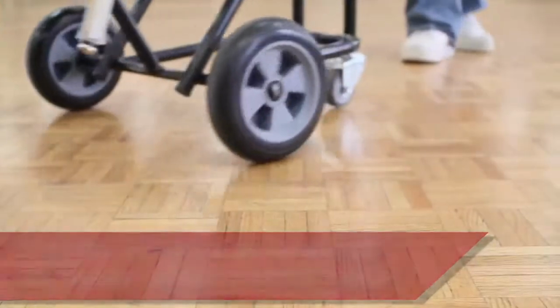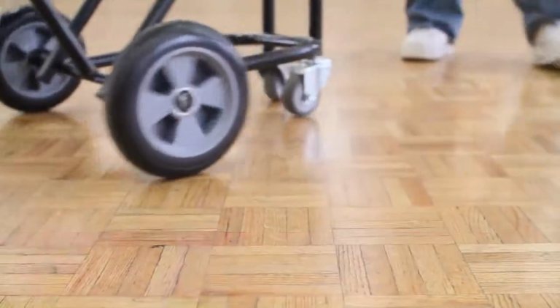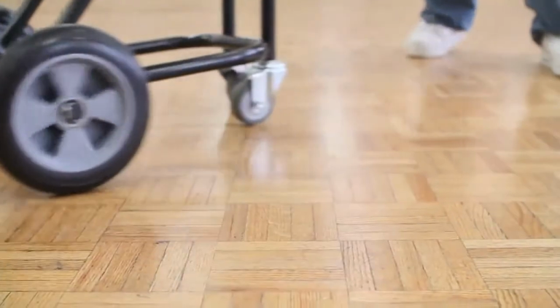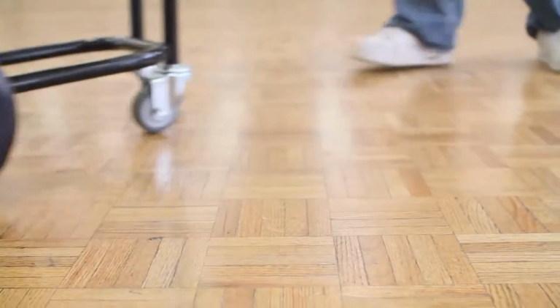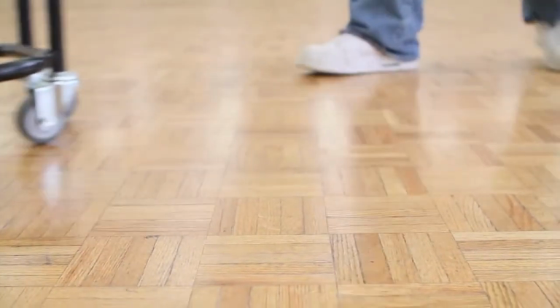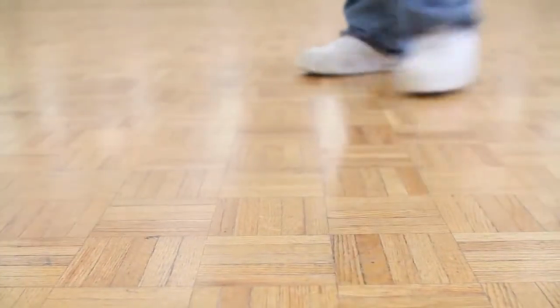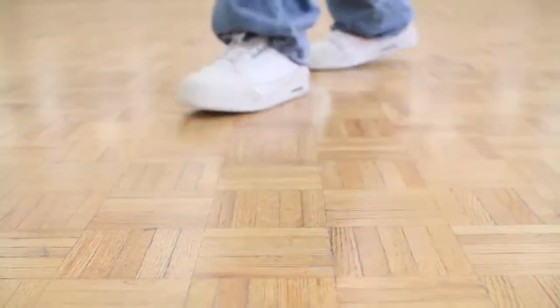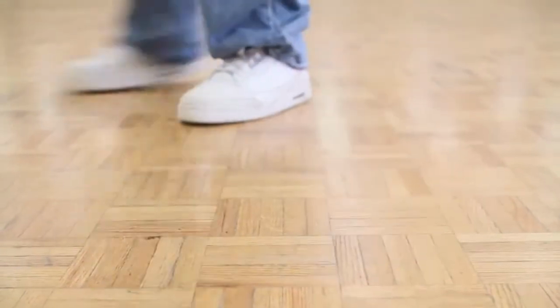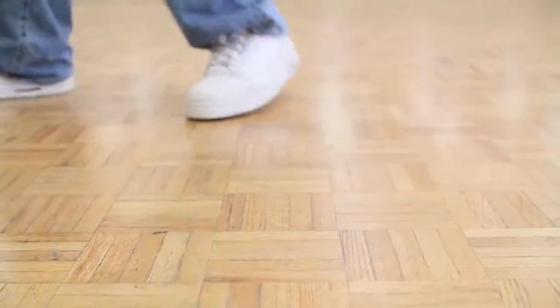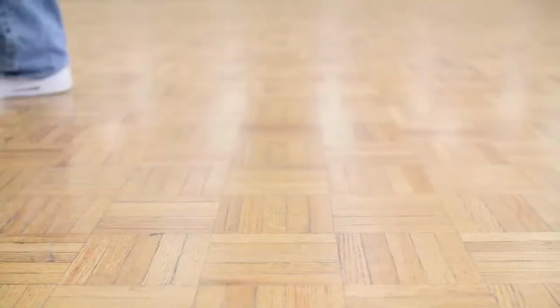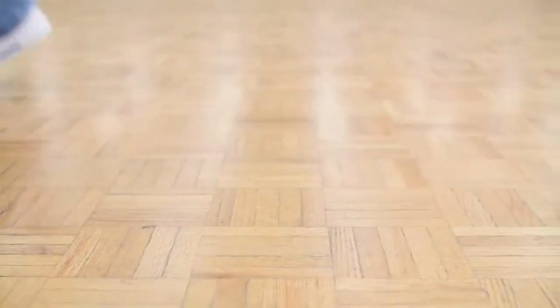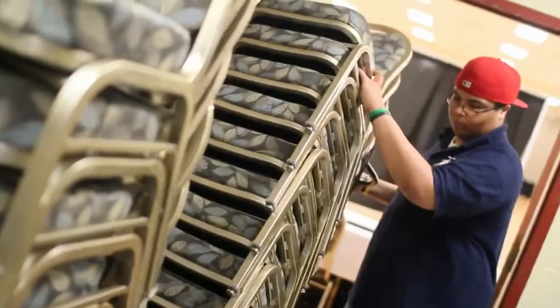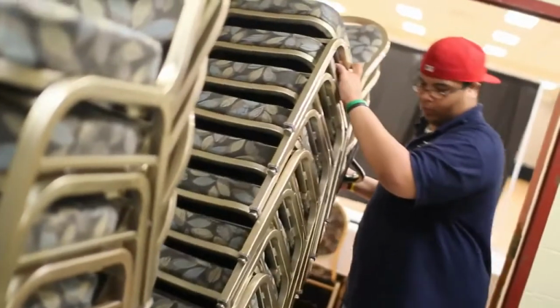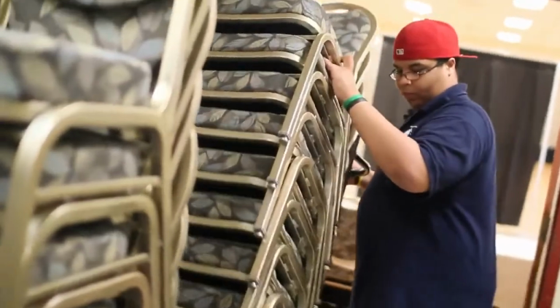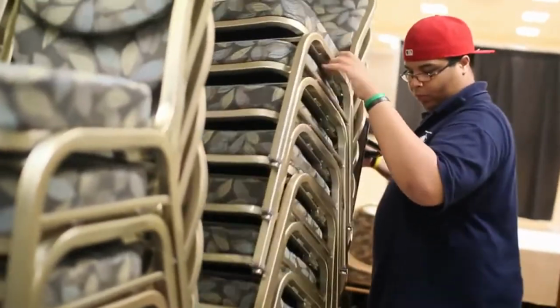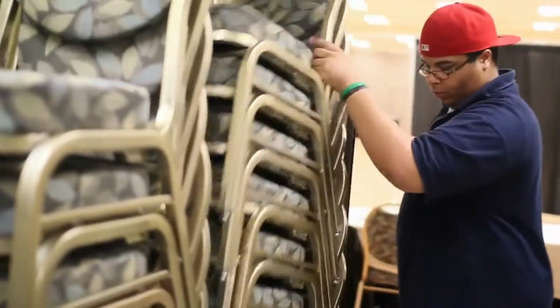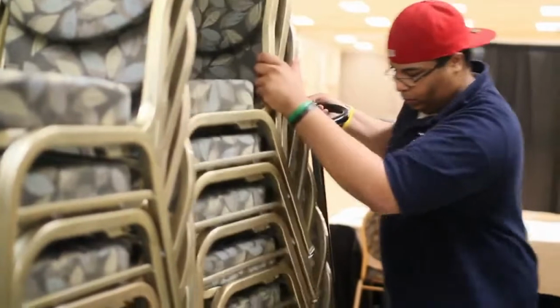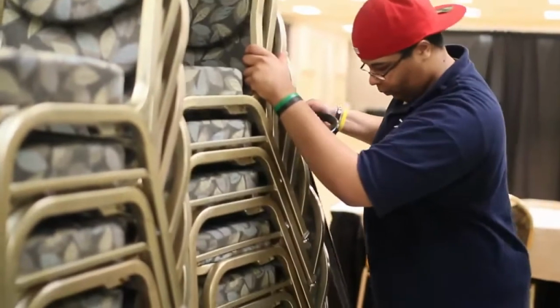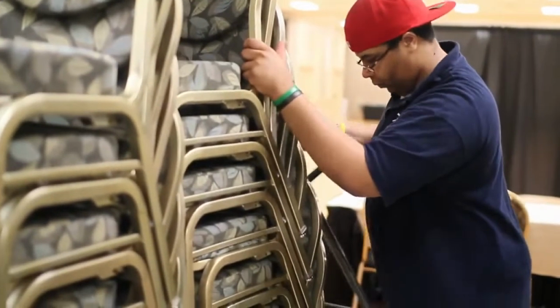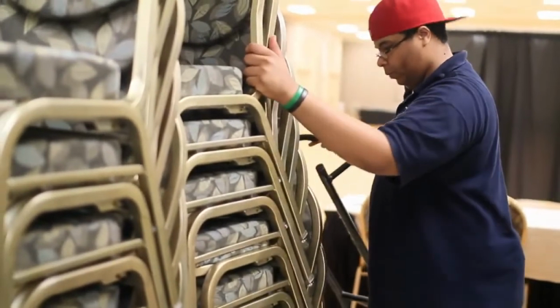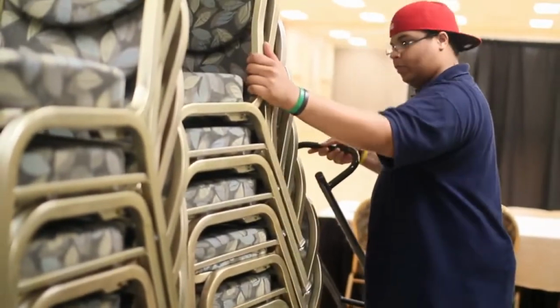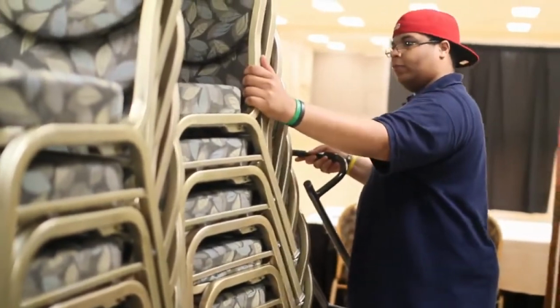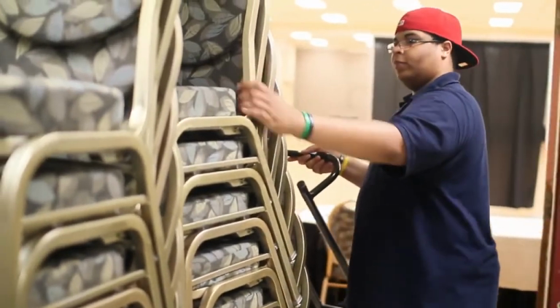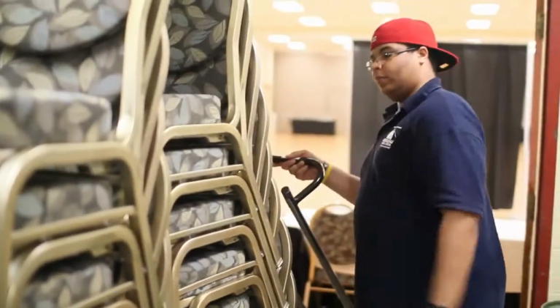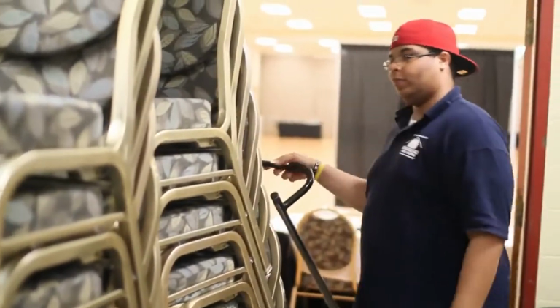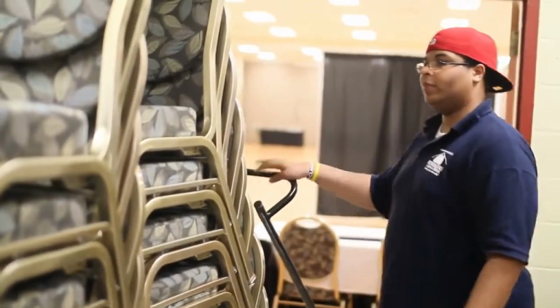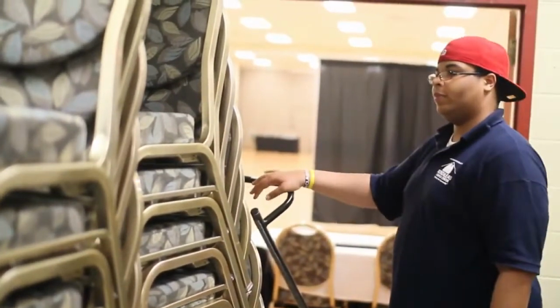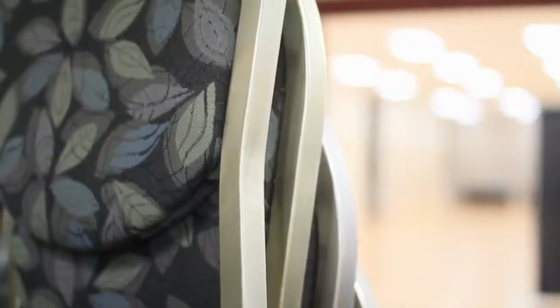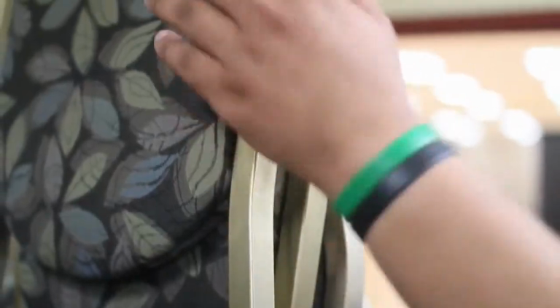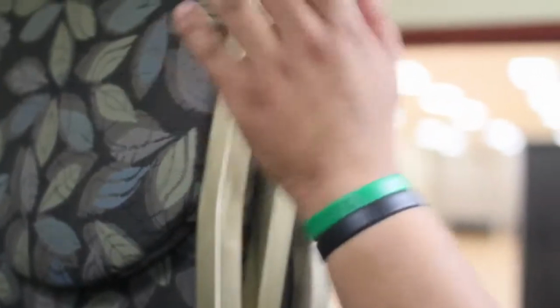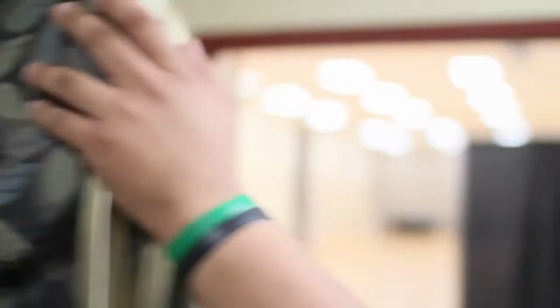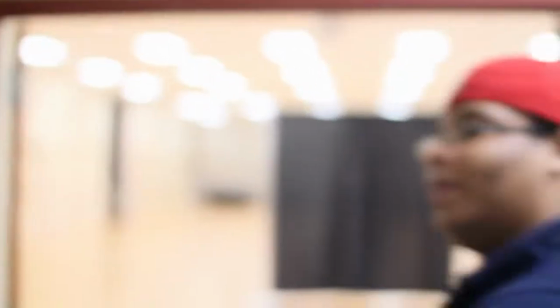Push the chairlift to the desired location and lower the chairs back to the ground by tilting the lift forward. Remove the chairlift and congratulate yourself on a job well done.